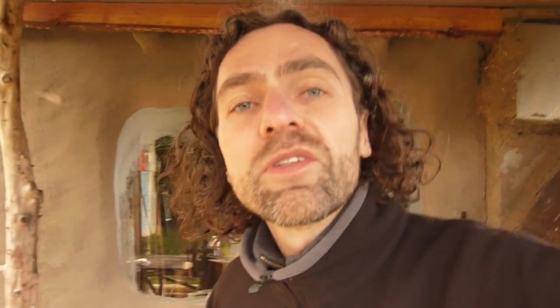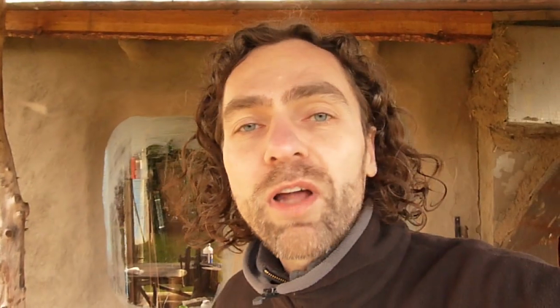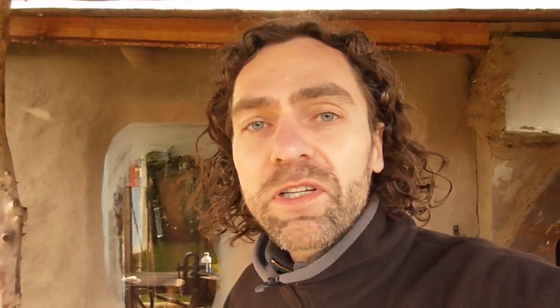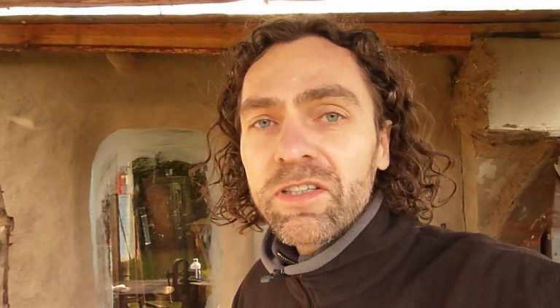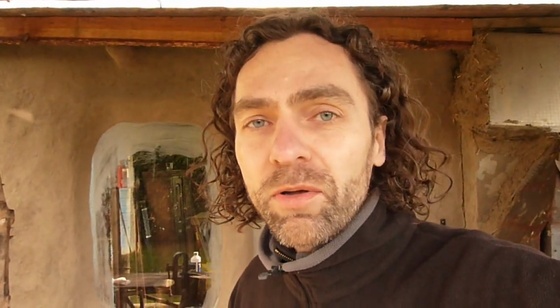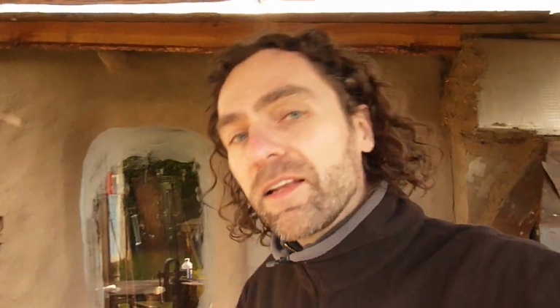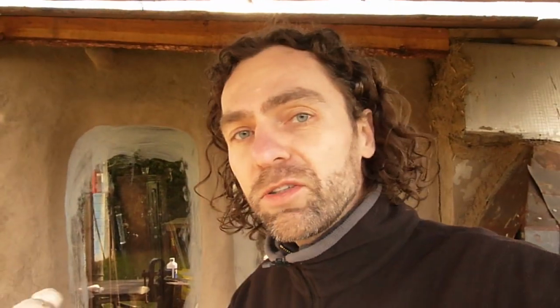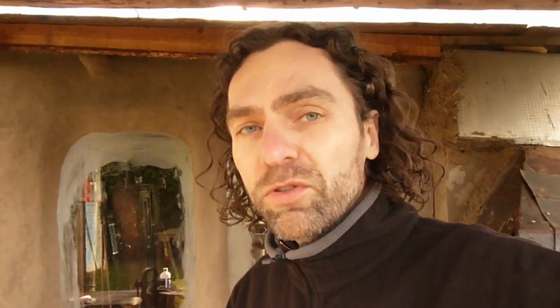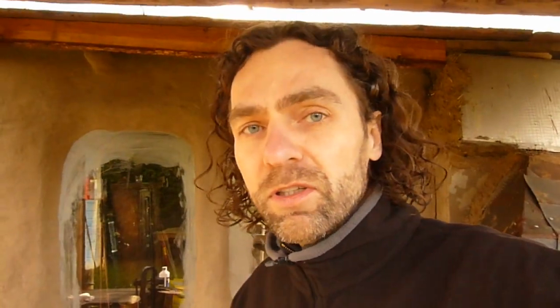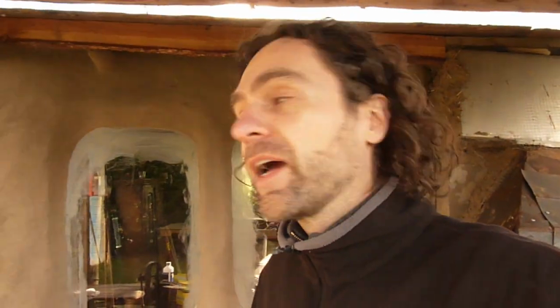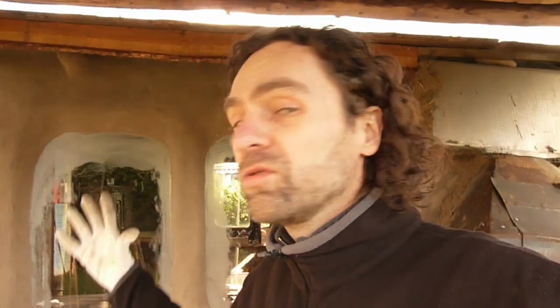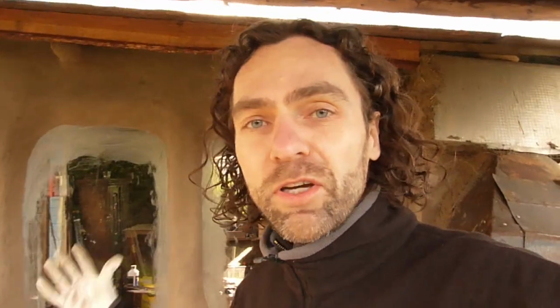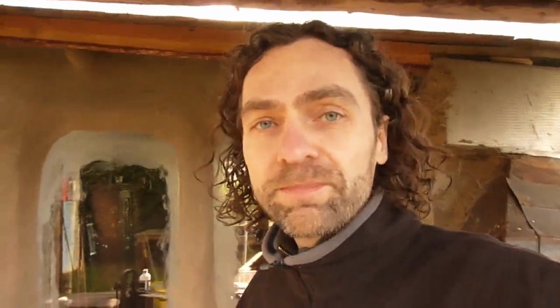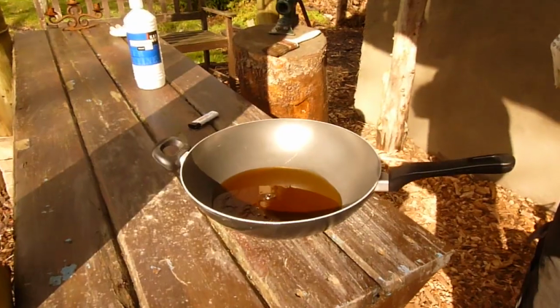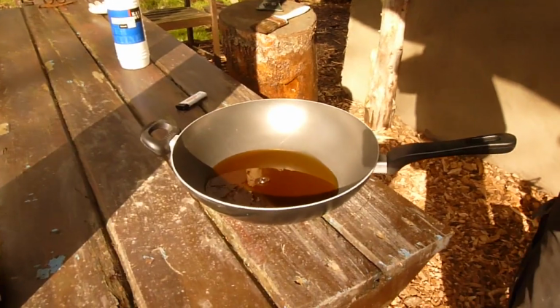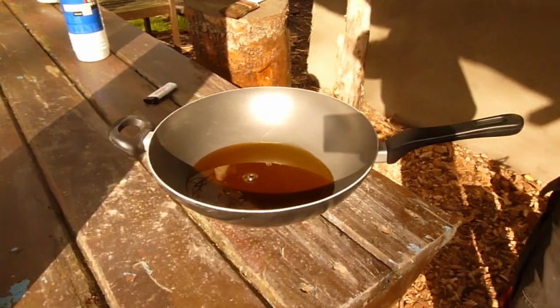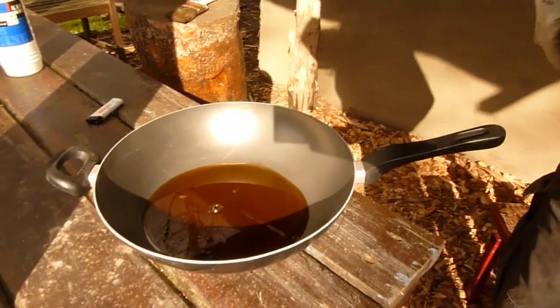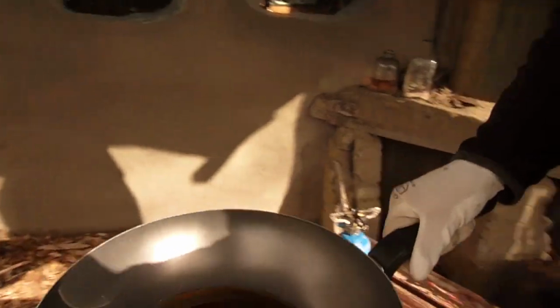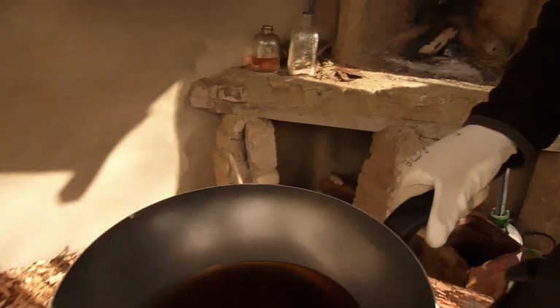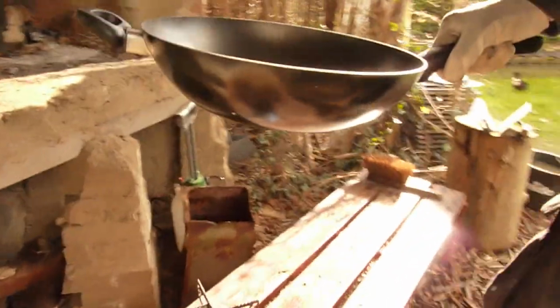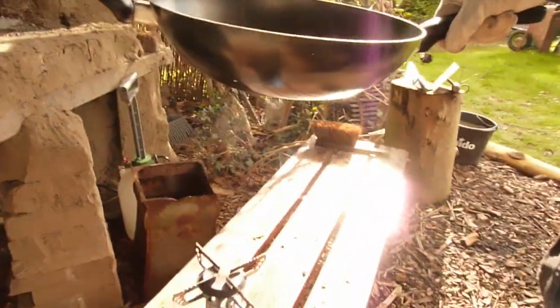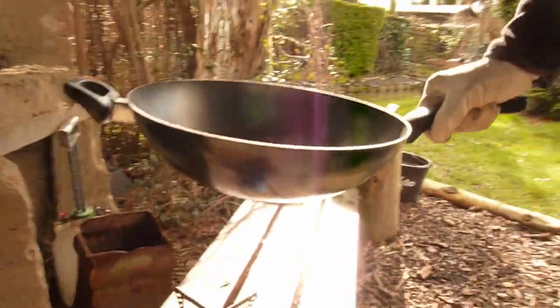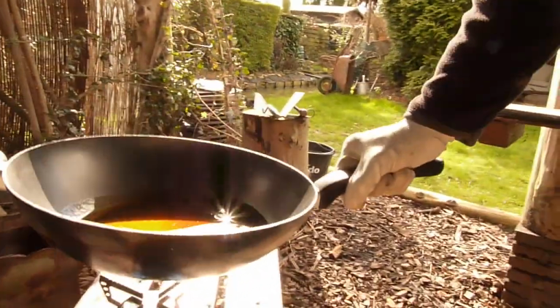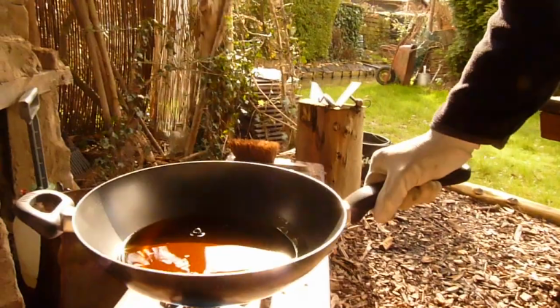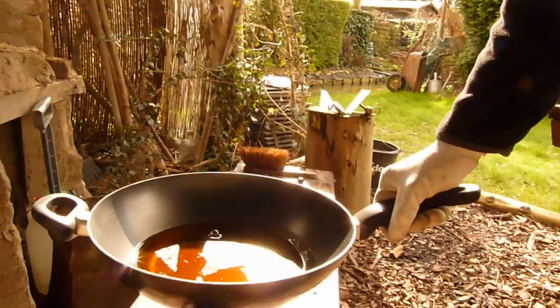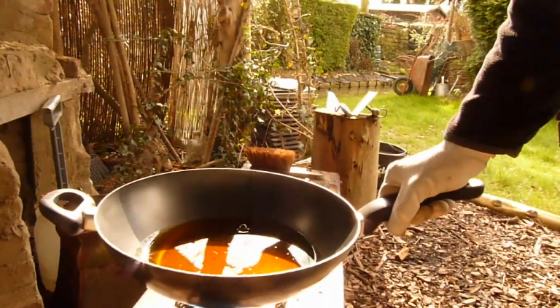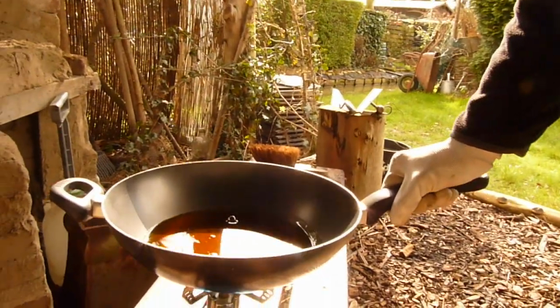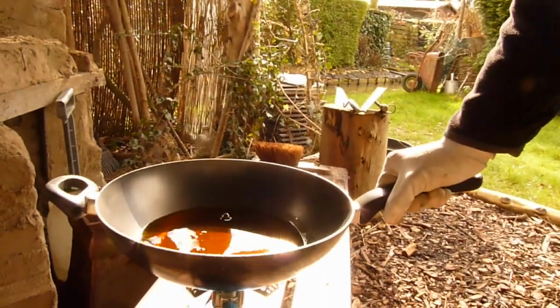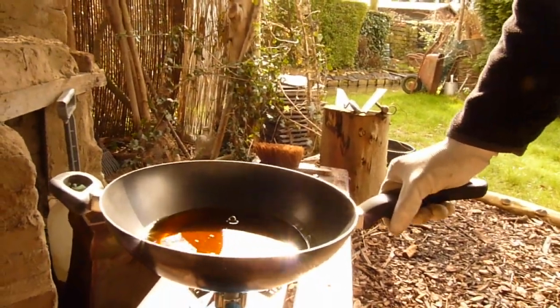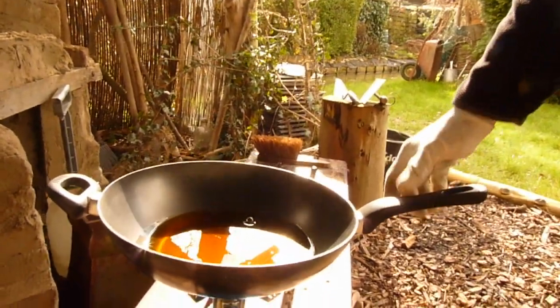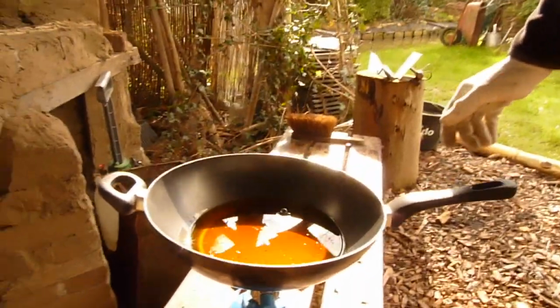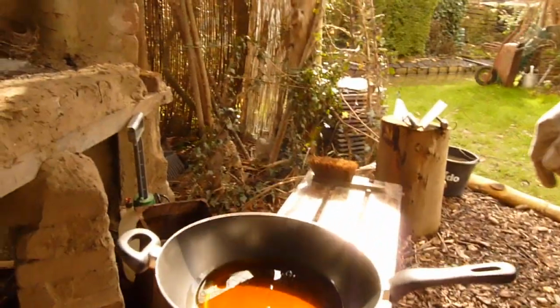Start with 100% linseed oil and then later we will dilute it and do different coats. Pour your linseed oil in a pan and warm it up real slowly on a small fire. Be careful because this is highly flammable. You just need to warm it up a little.